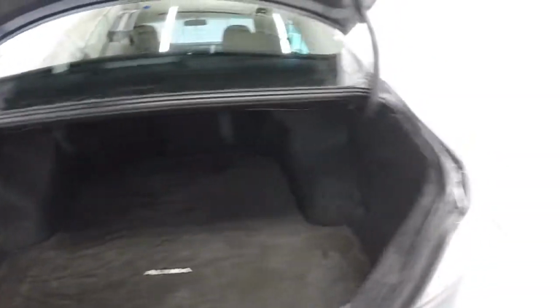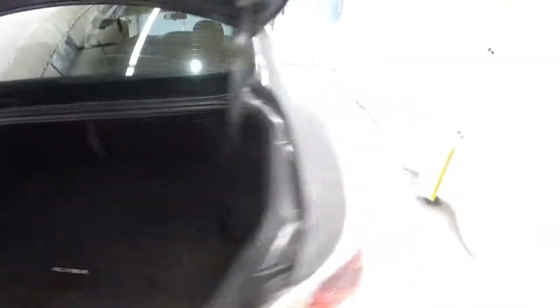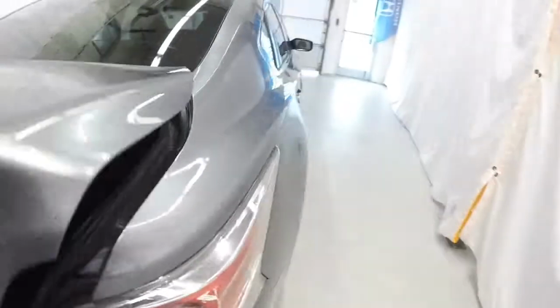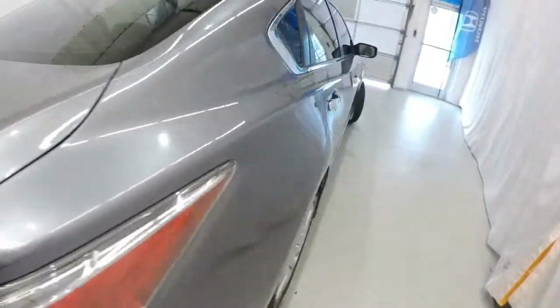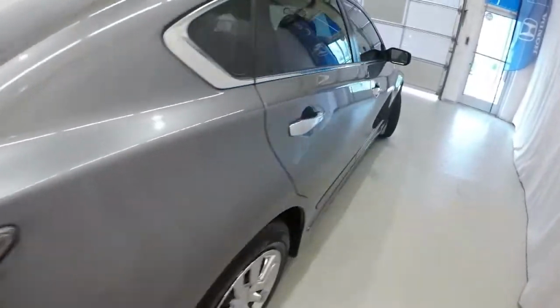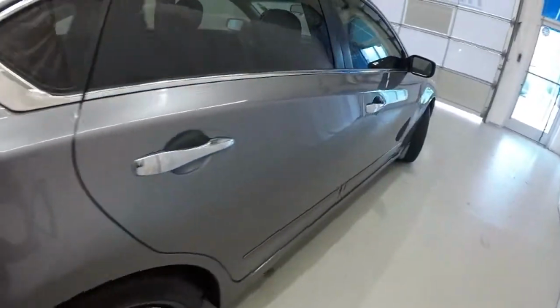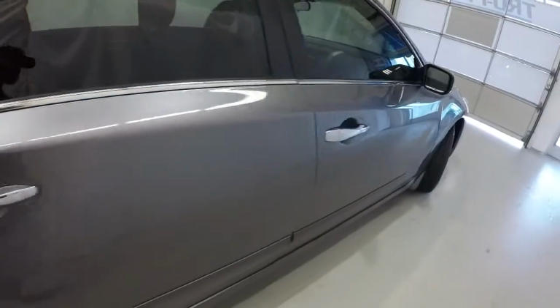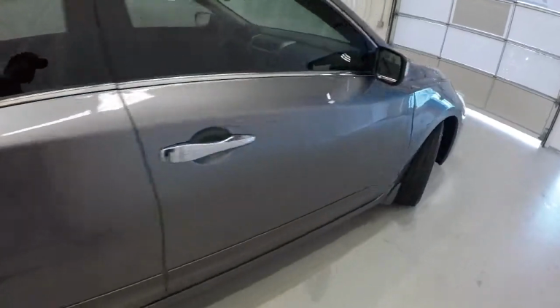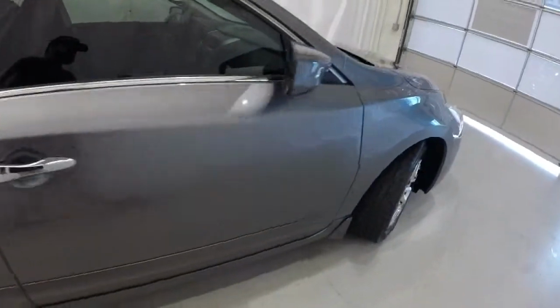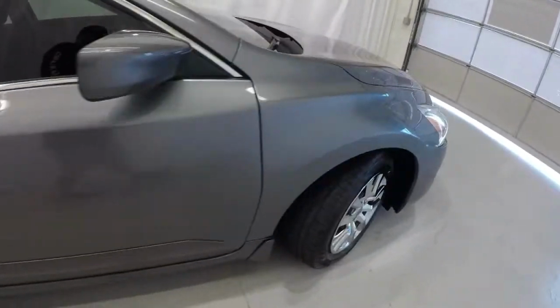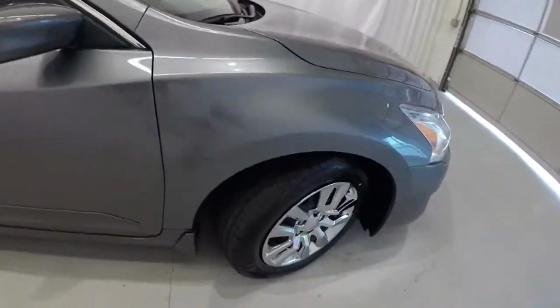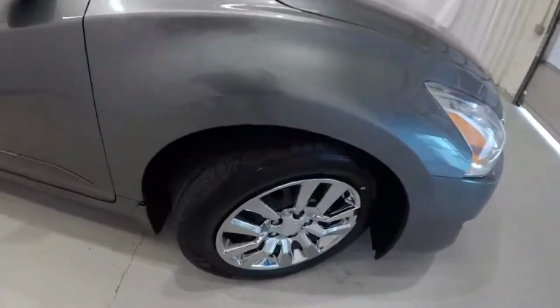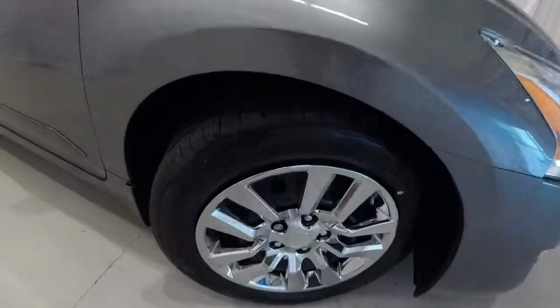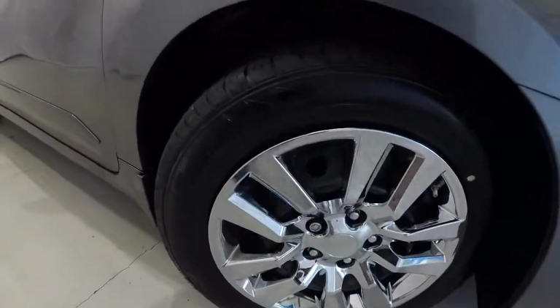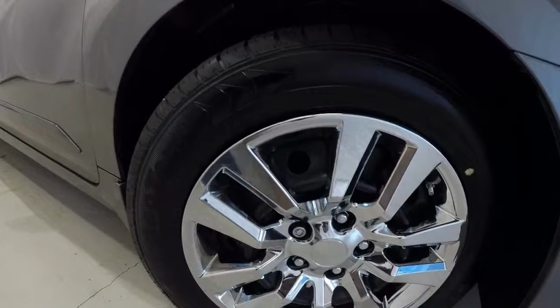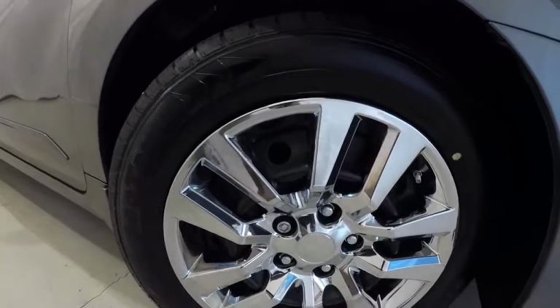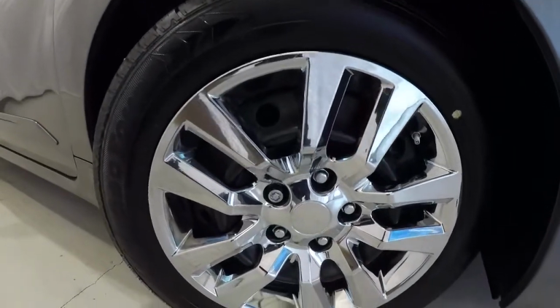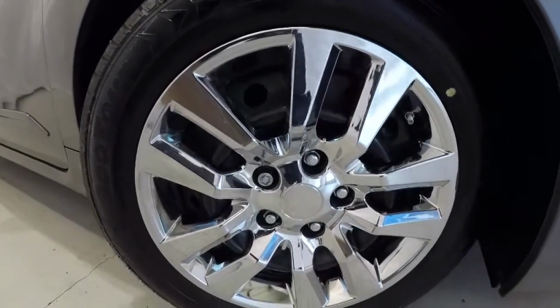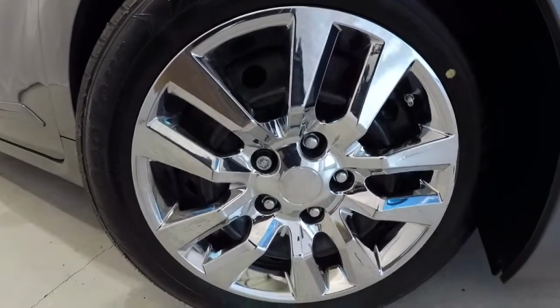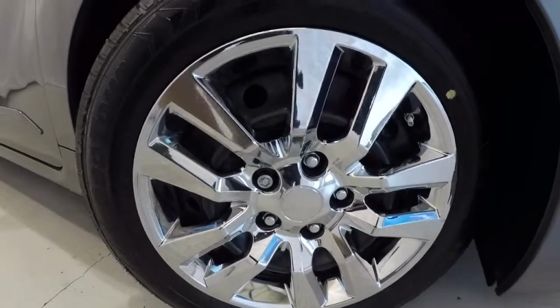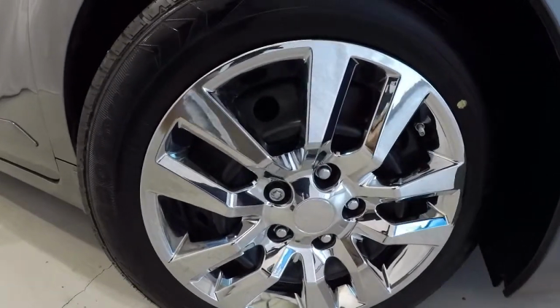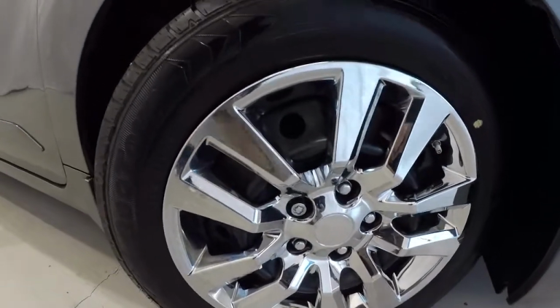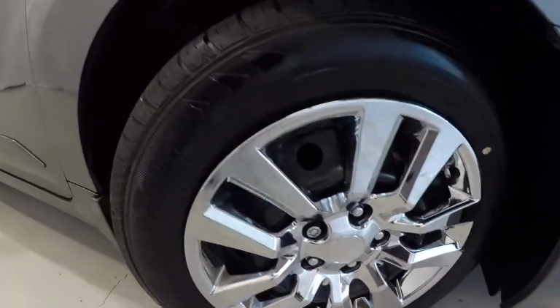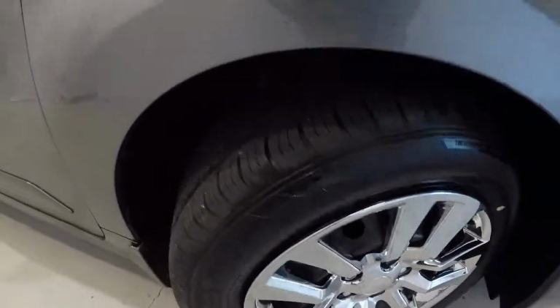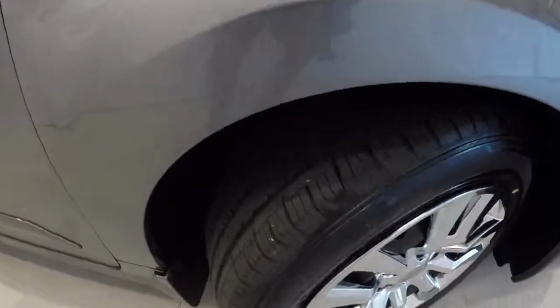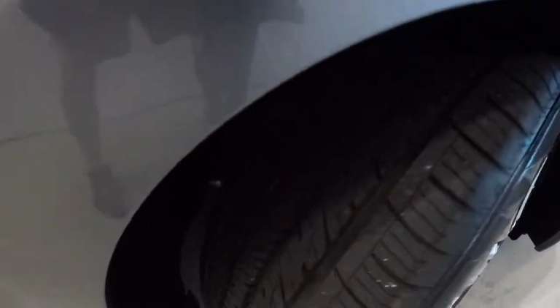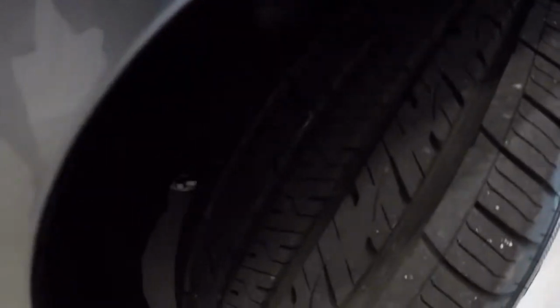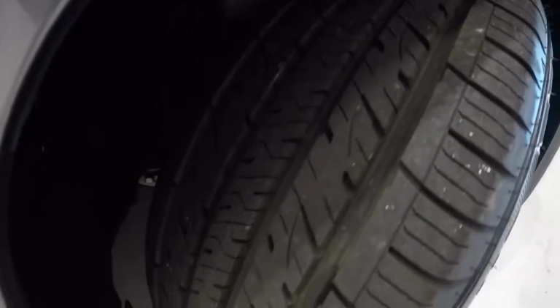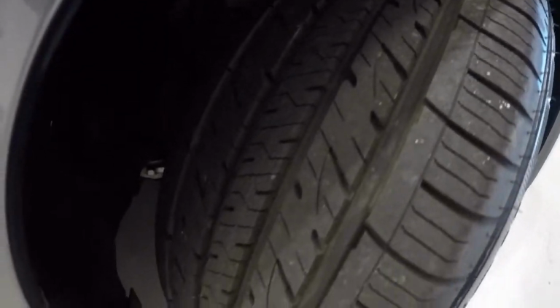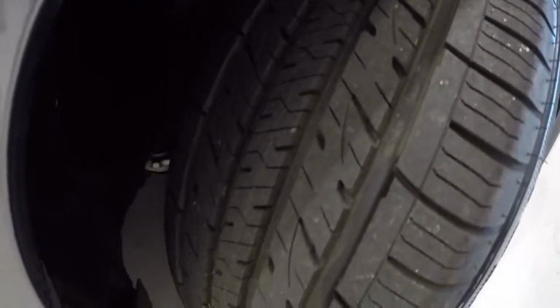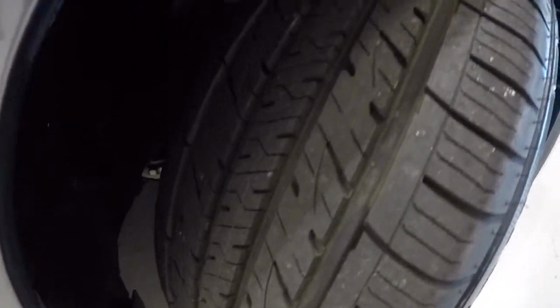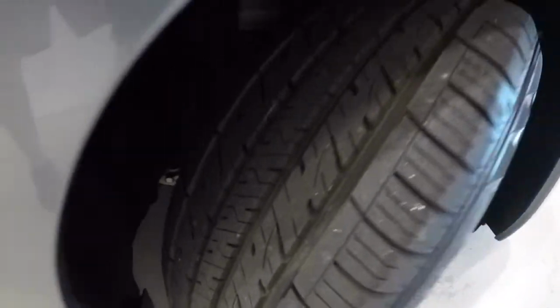Let's take a look at the wheels and tires. We've got 16-inch steel wheels with really nice chrome hubcaps on there. Brand new set of tires with plenty of tread left on them.